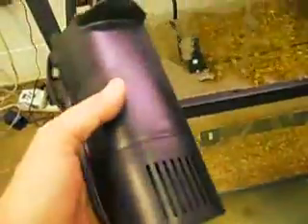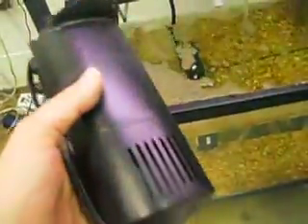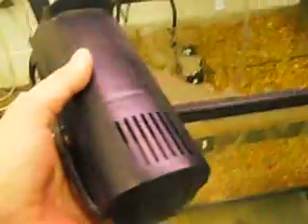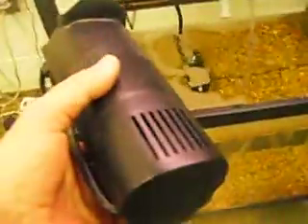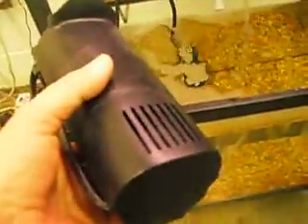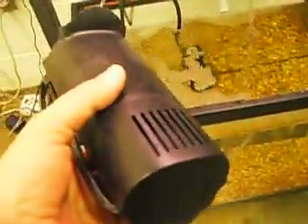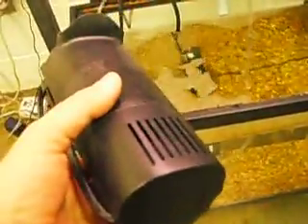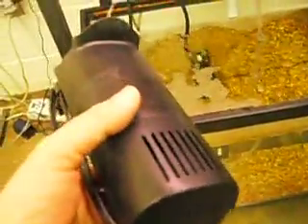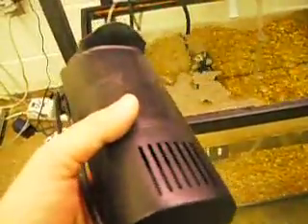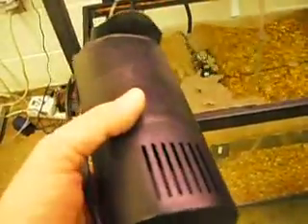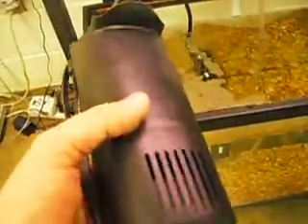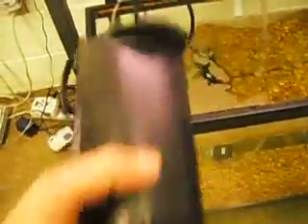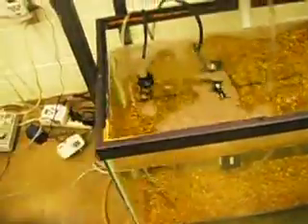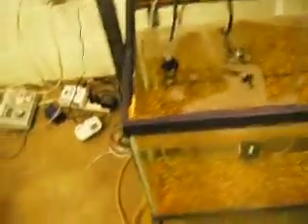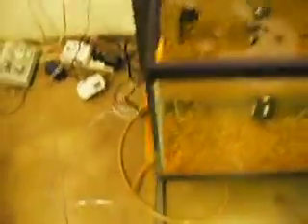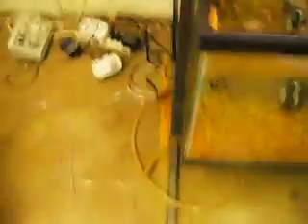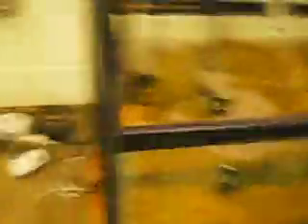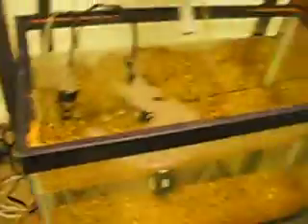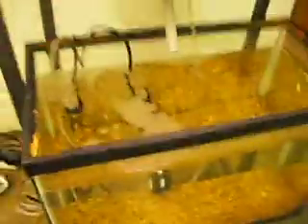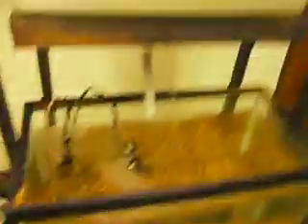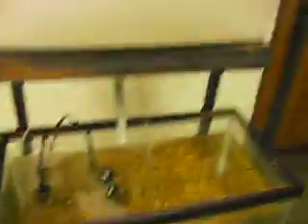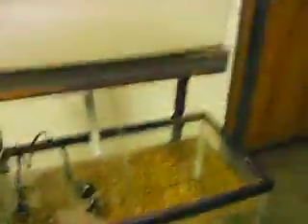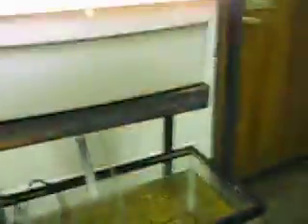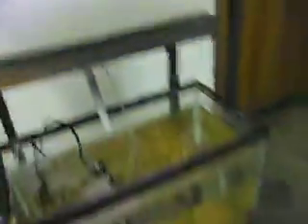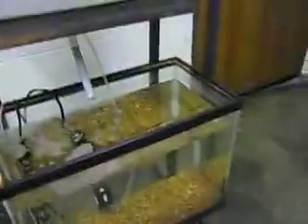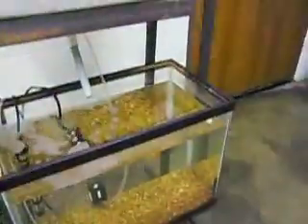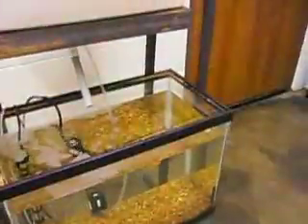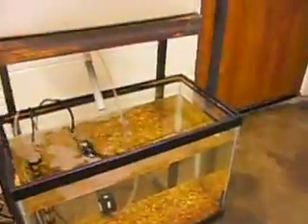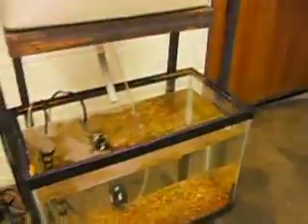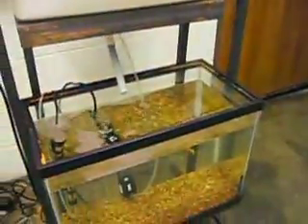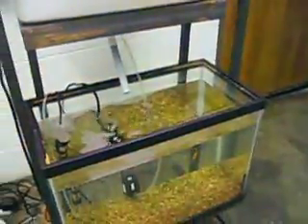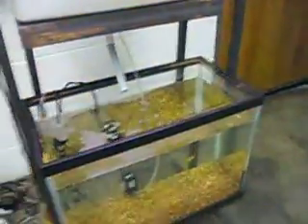This little motor simply would not lift the water high enough, so I purchased a couple of mini submersible pumps.